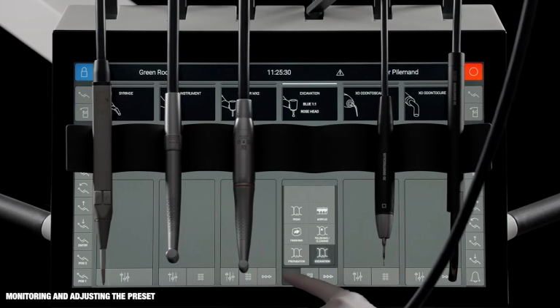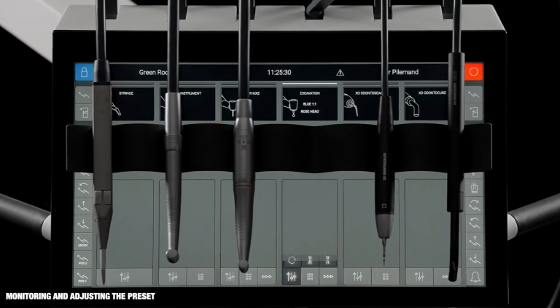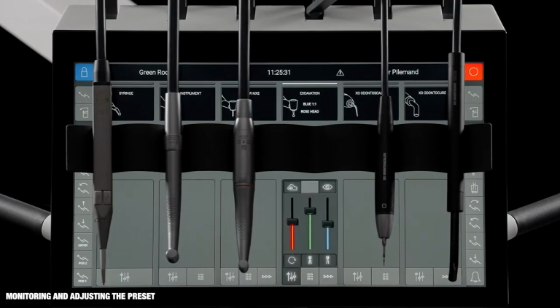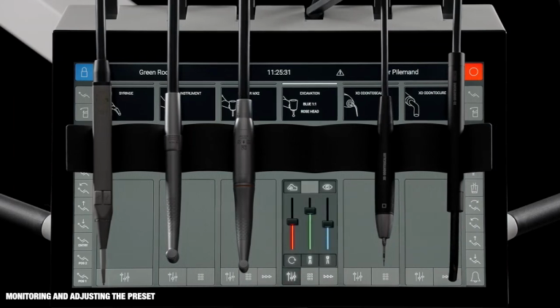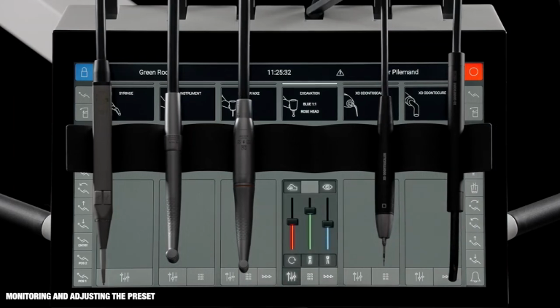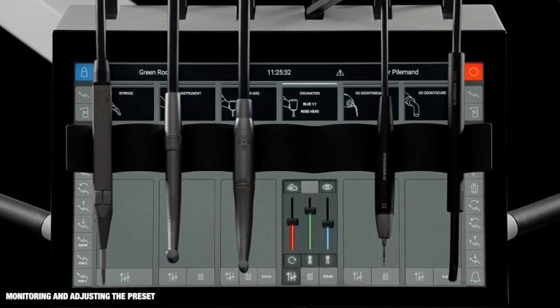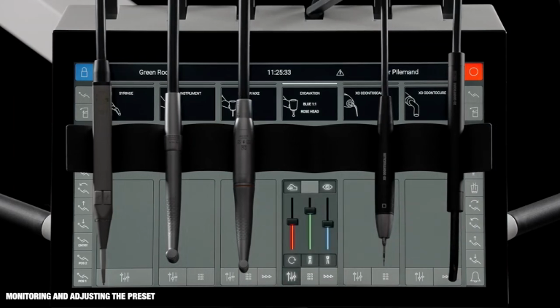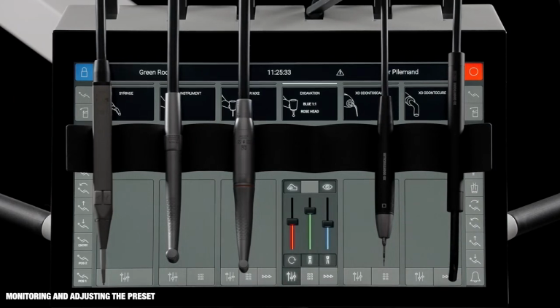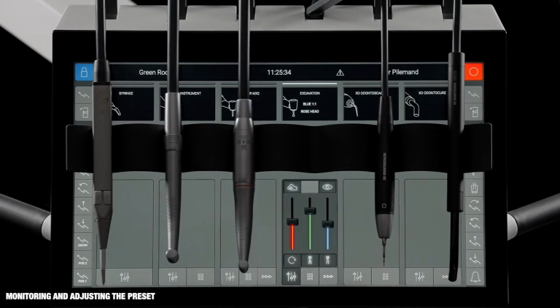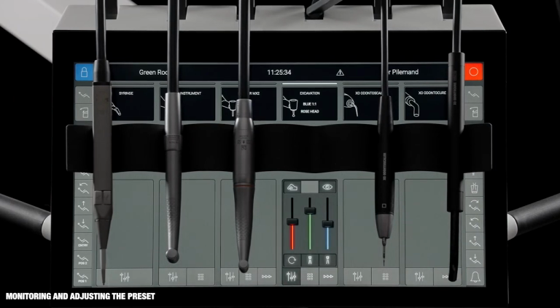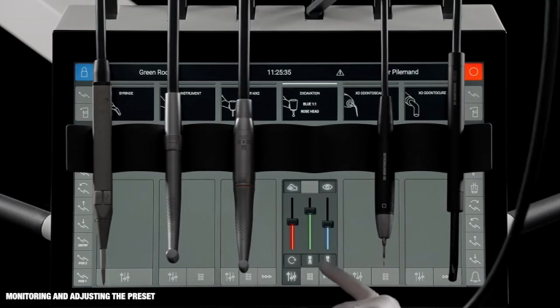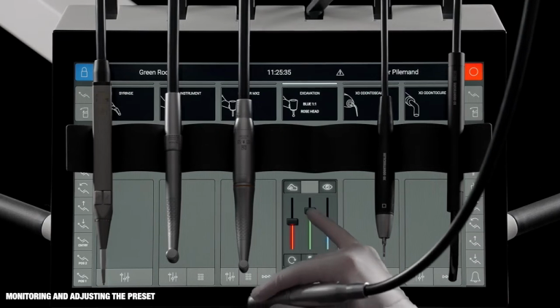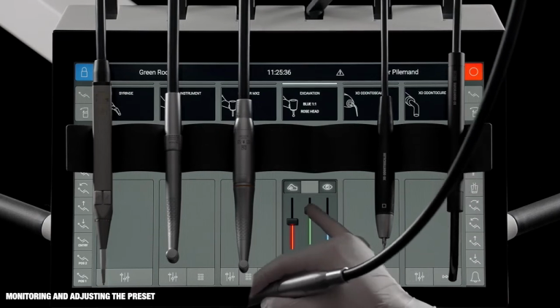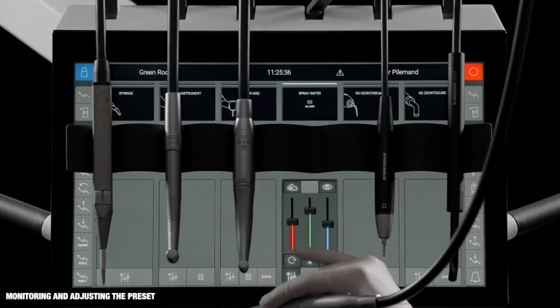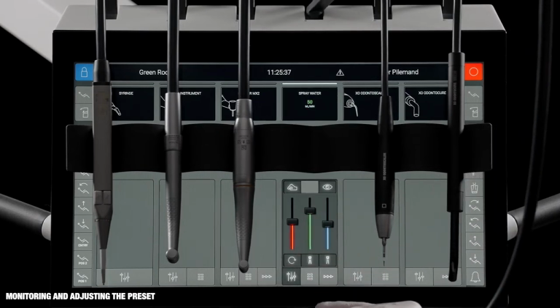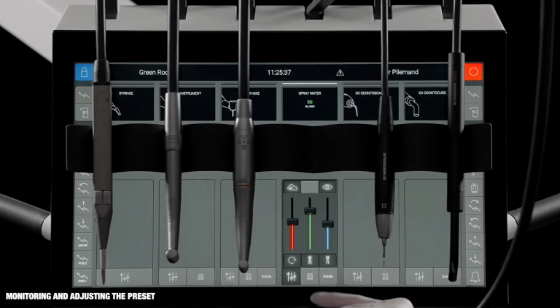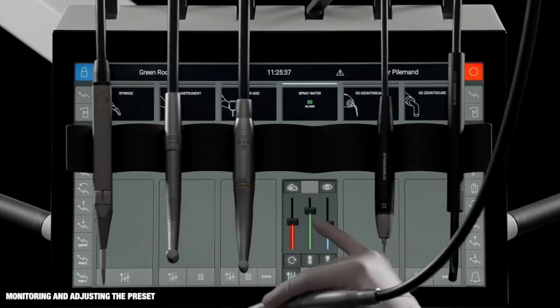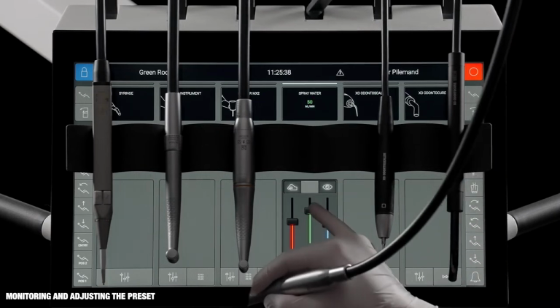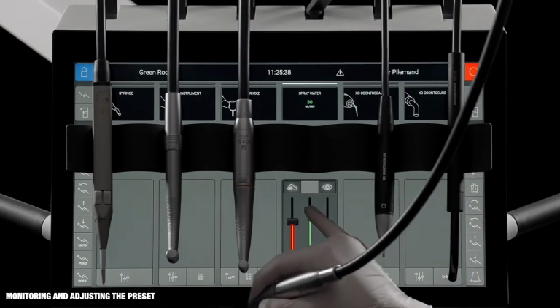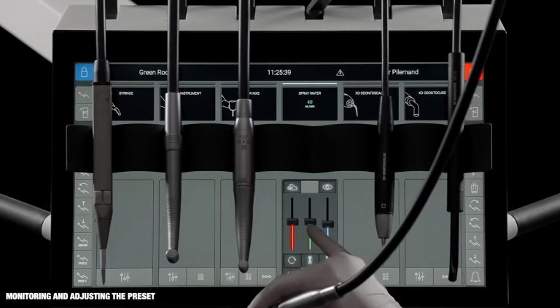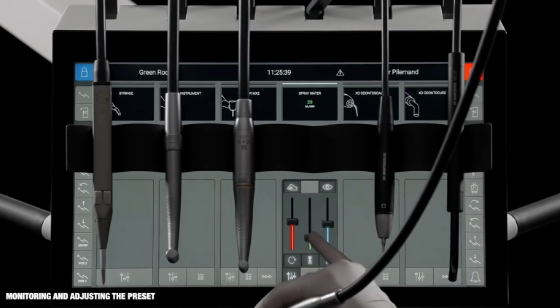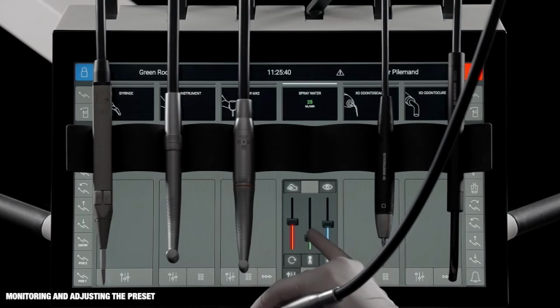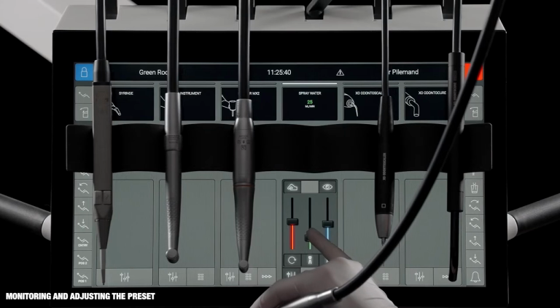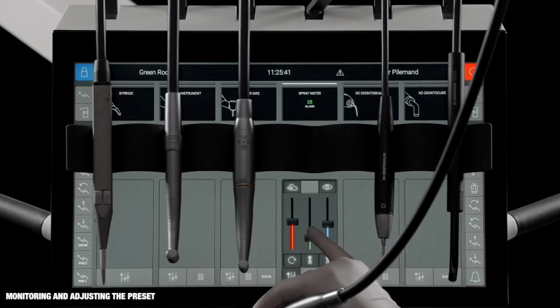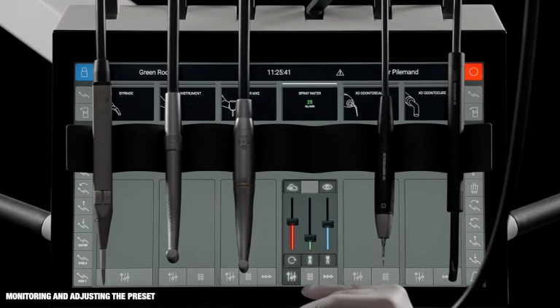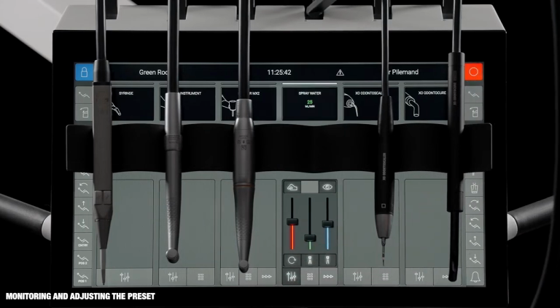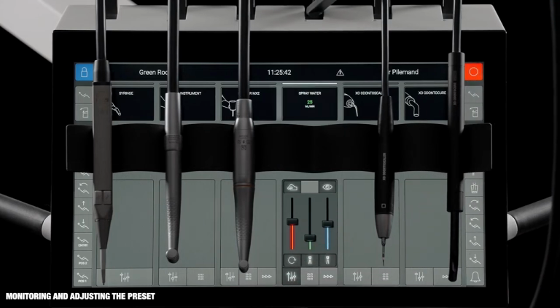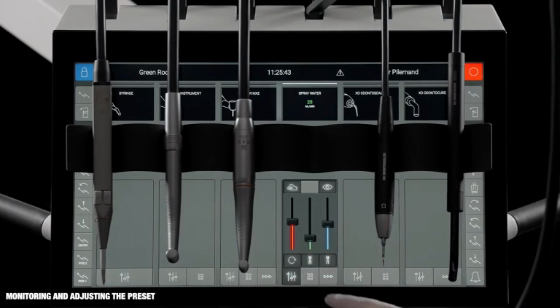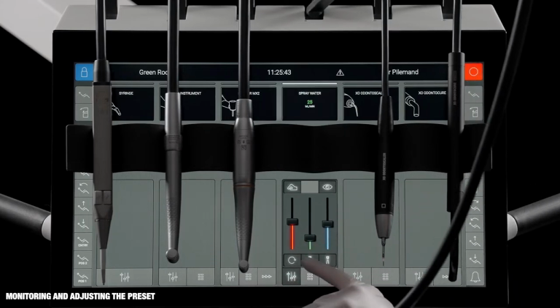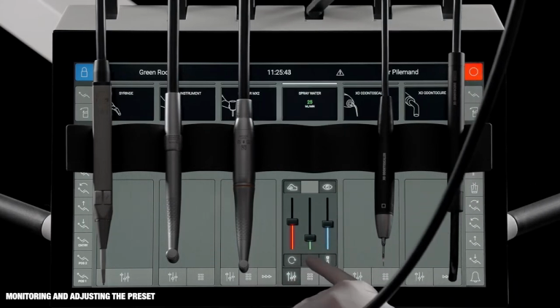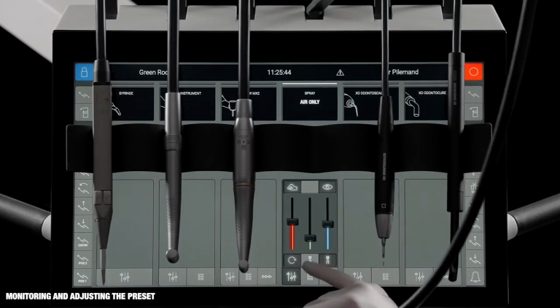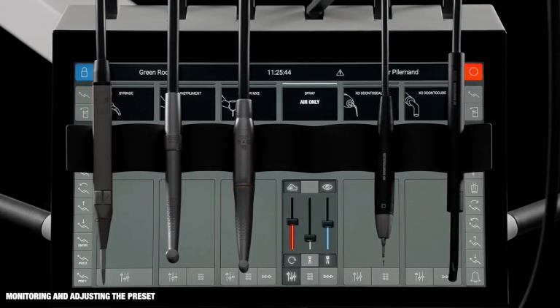It's possible to monitor and adjust a preset. Tap the green slider to see the amount of spray water. Adjust the spray water if necessary or switch spray water off.